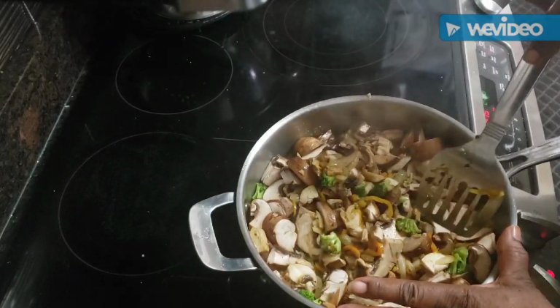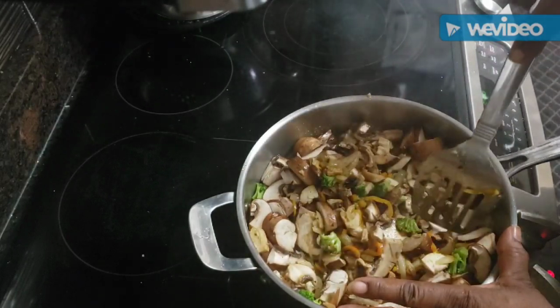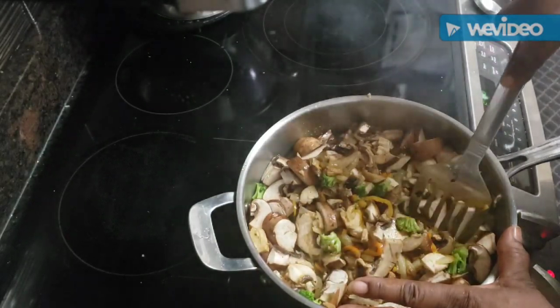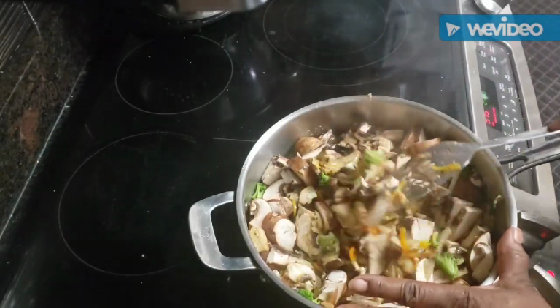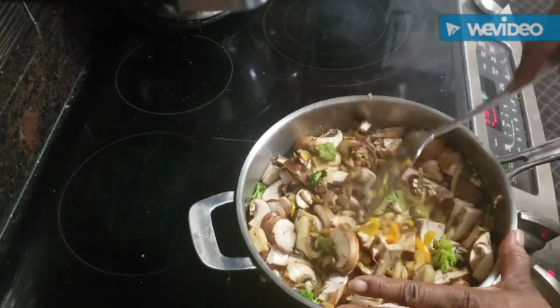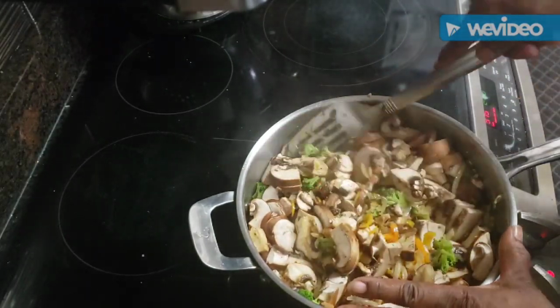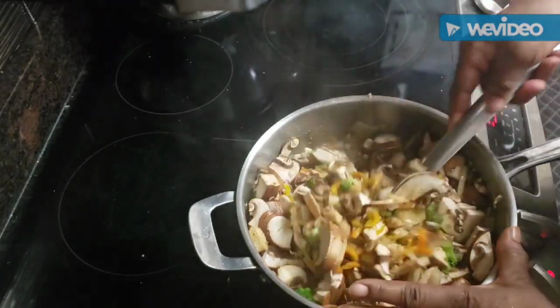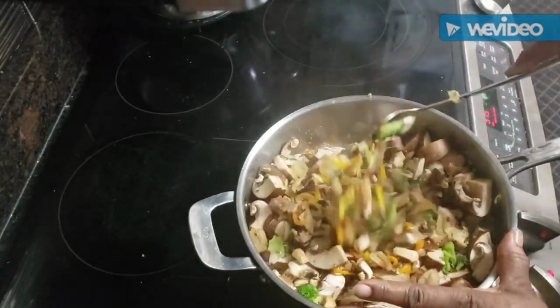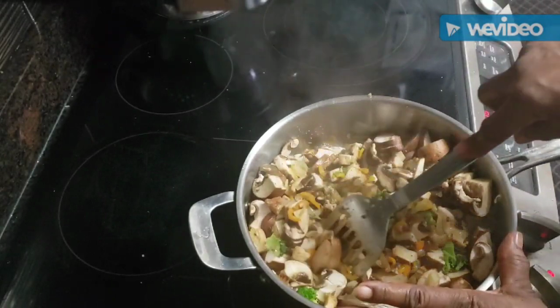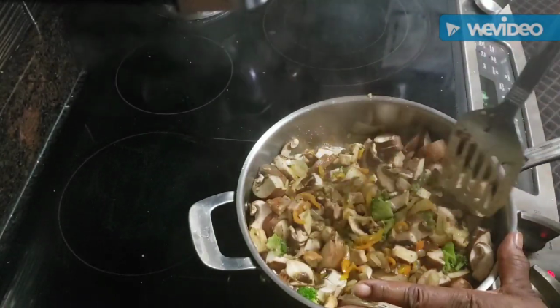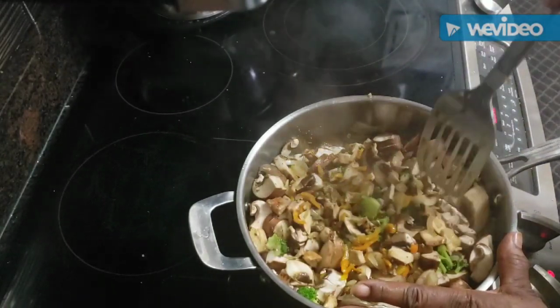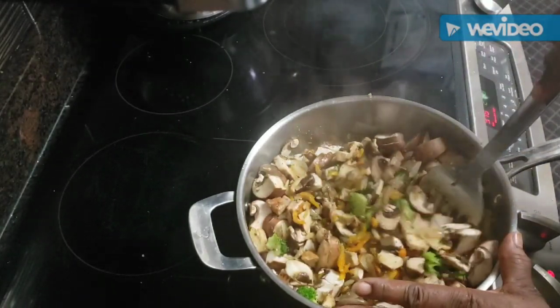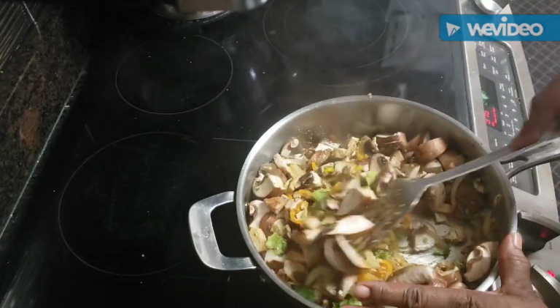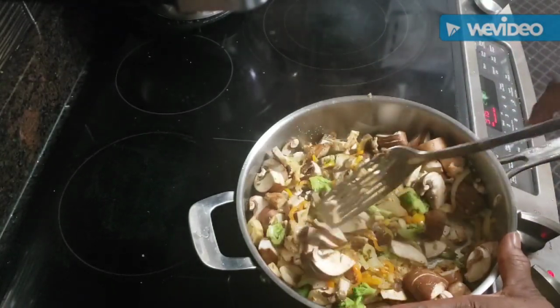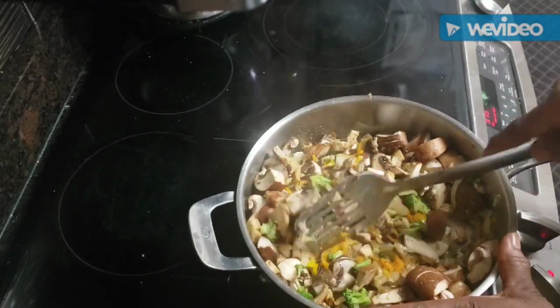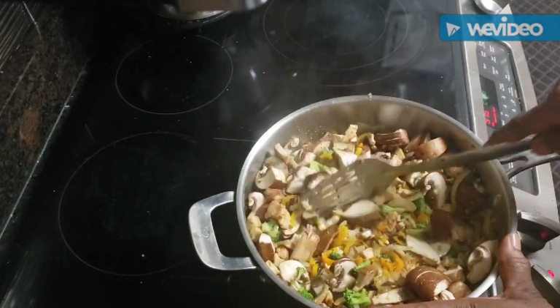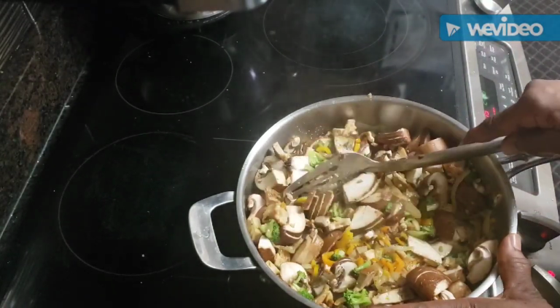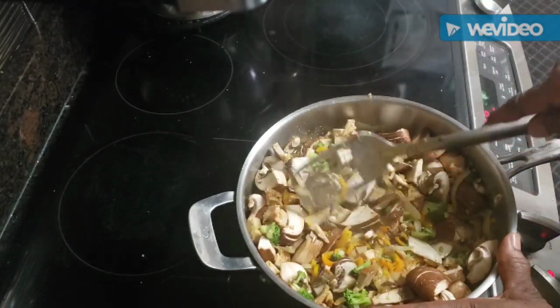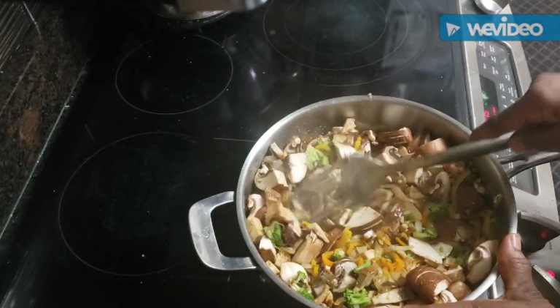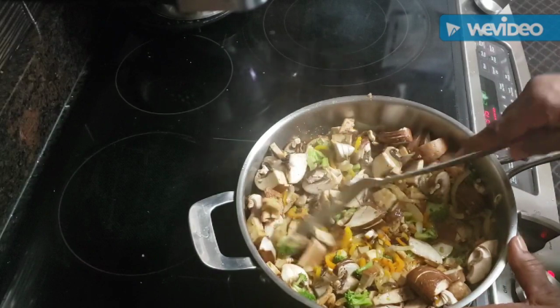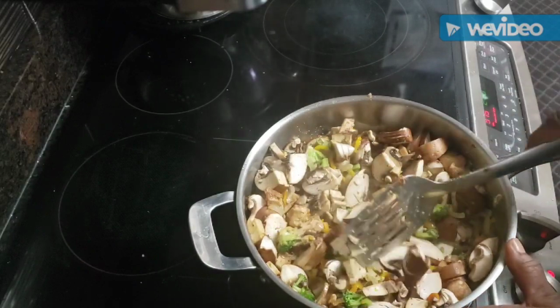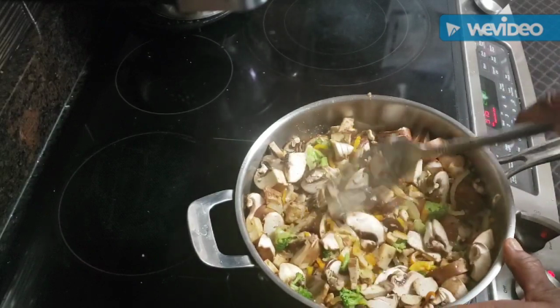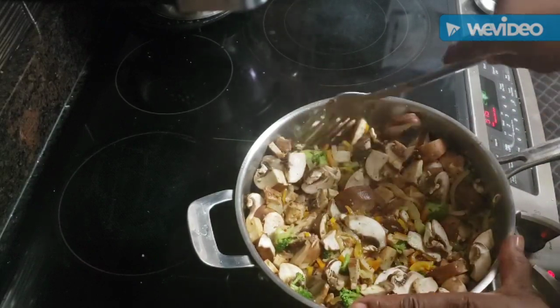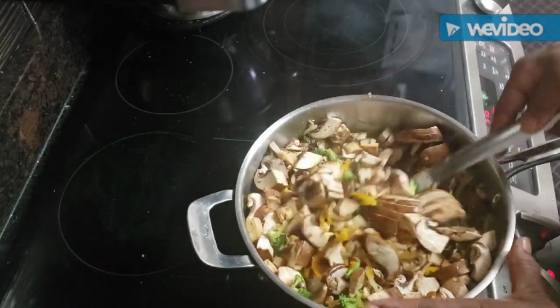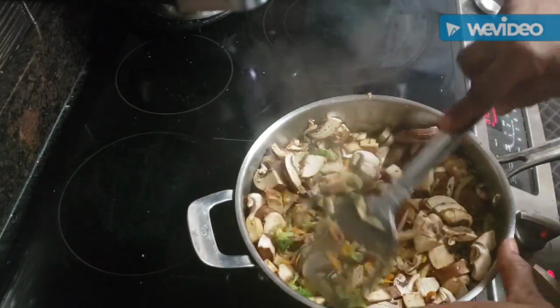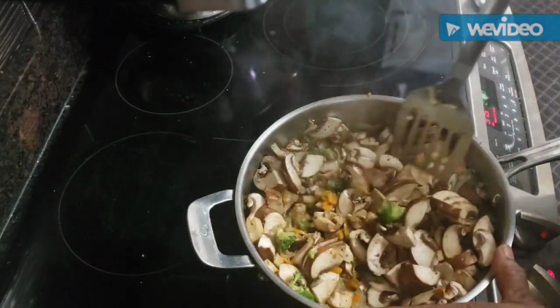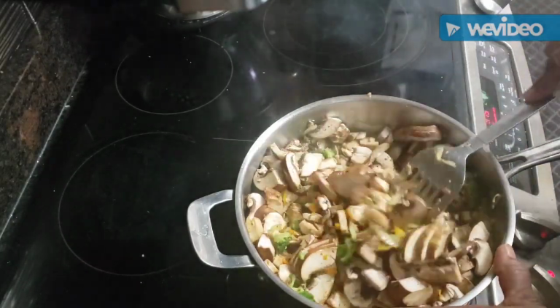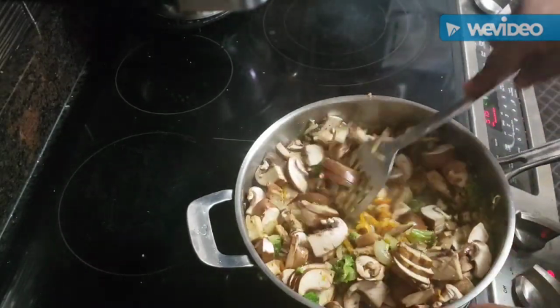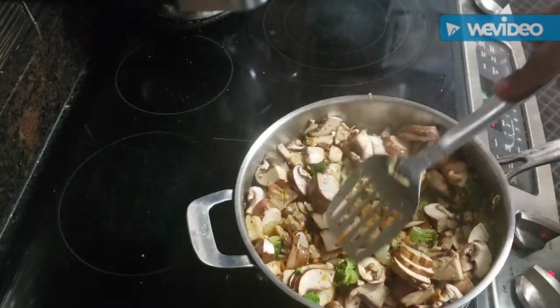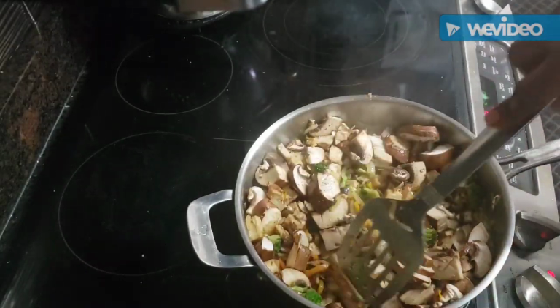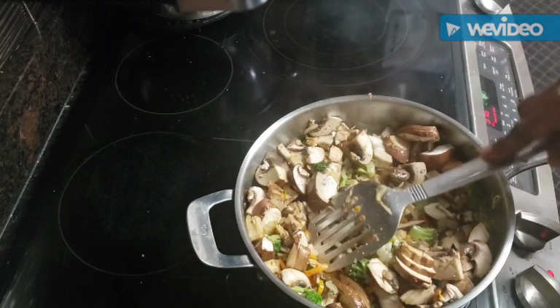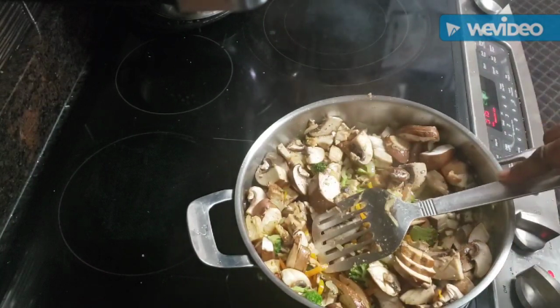I can't wait to taste this. This is another one of my fried rice dishes — you know I love rice and chicken, so you'll see a lot of things with those two. I'll let that all cook up and then we'll add the rice.